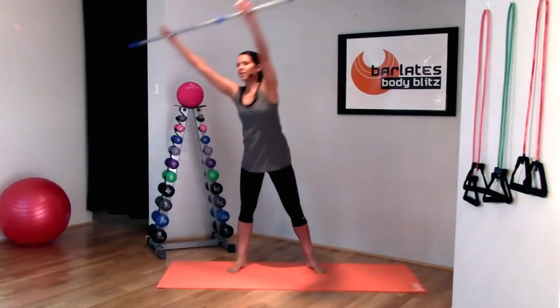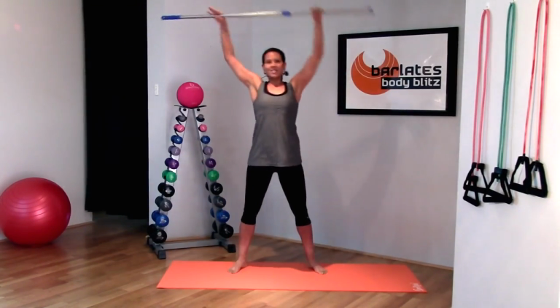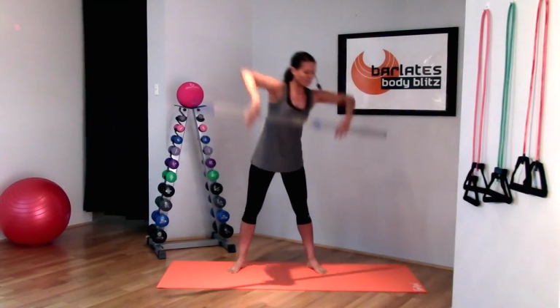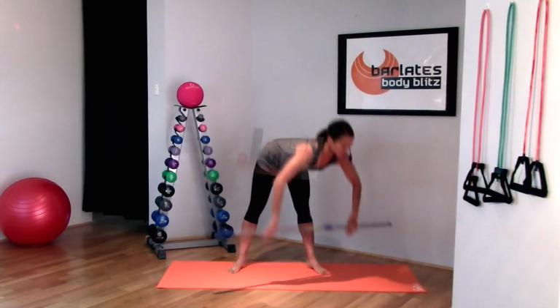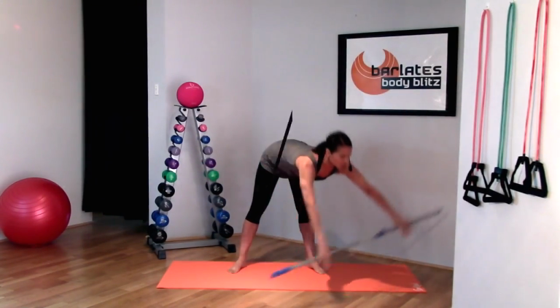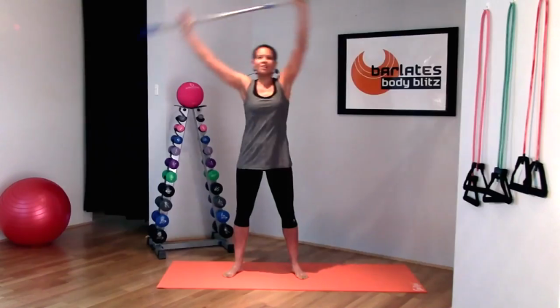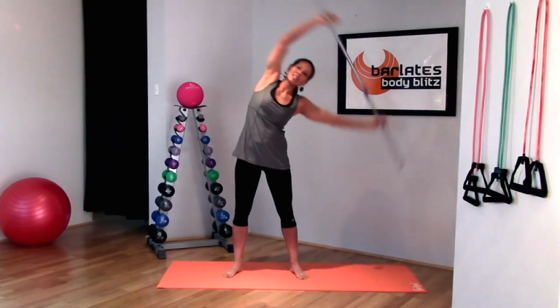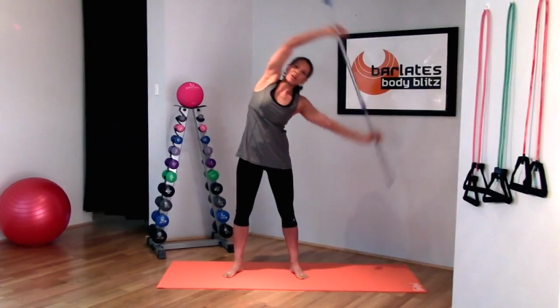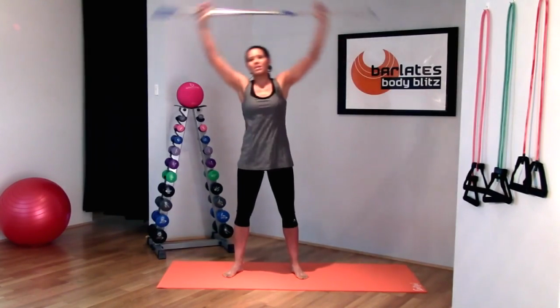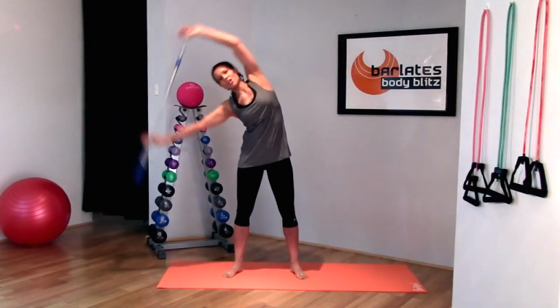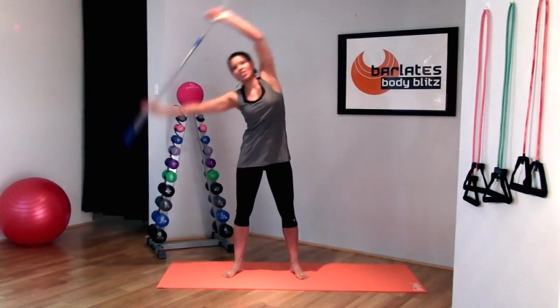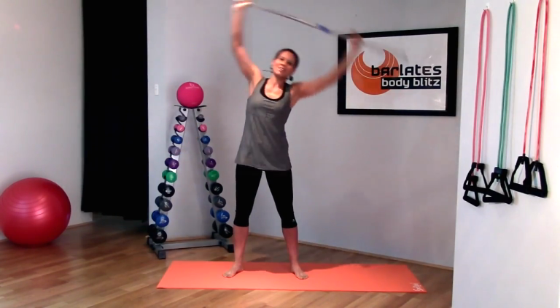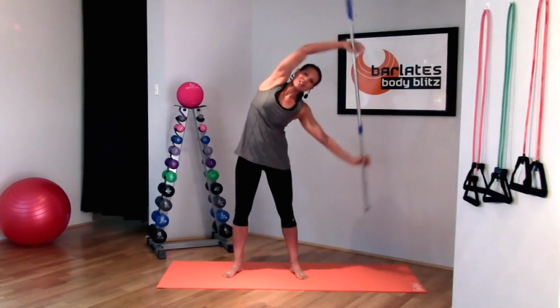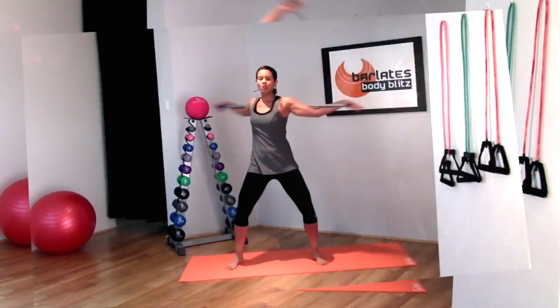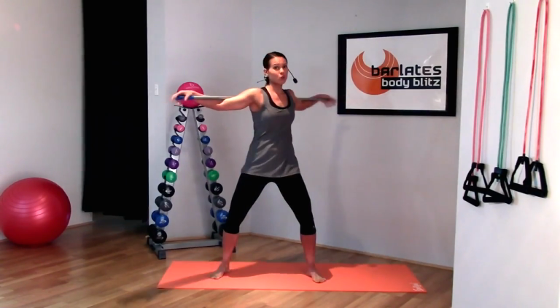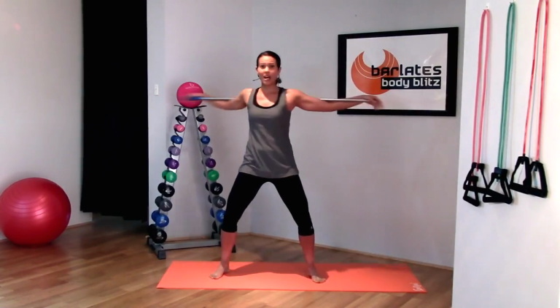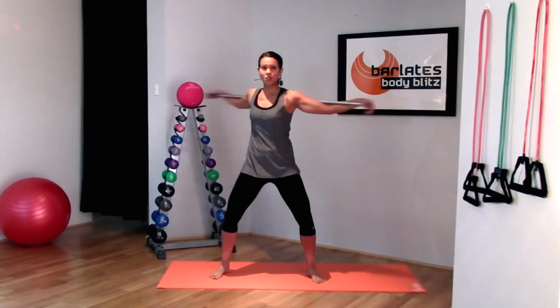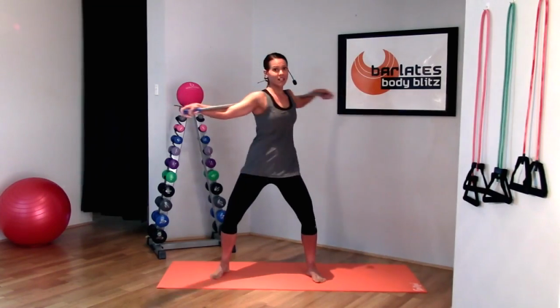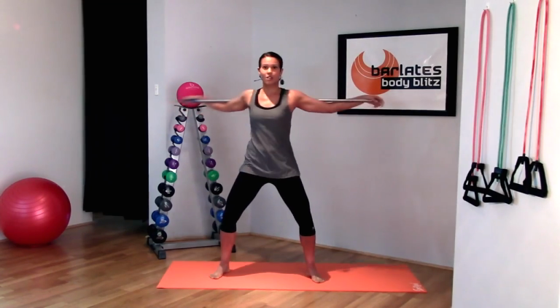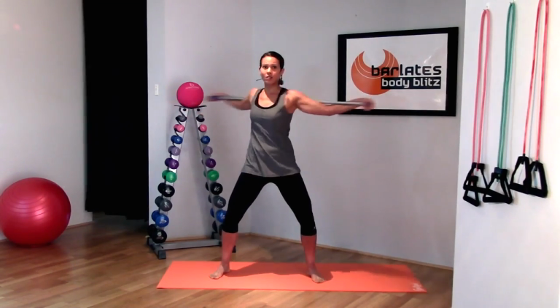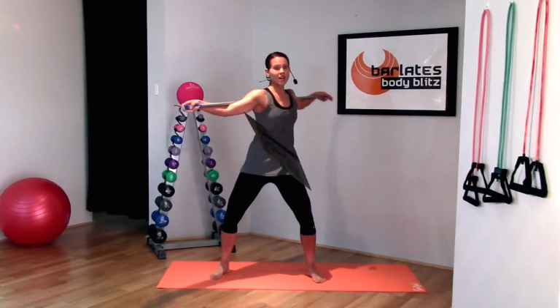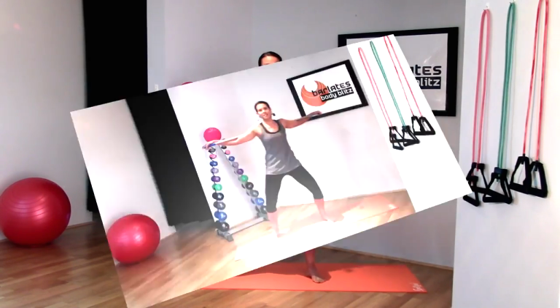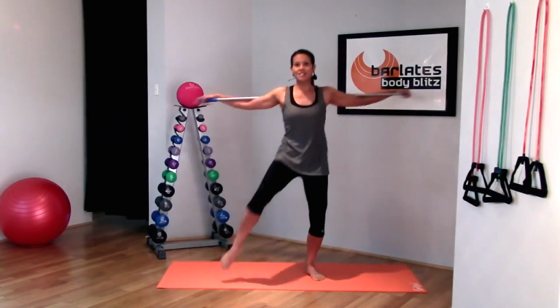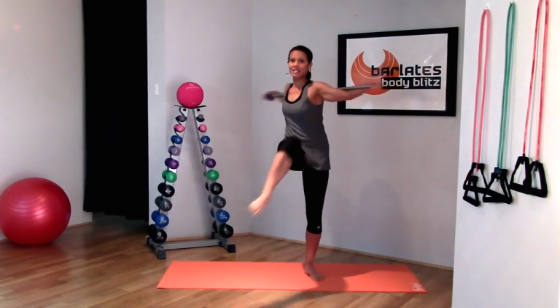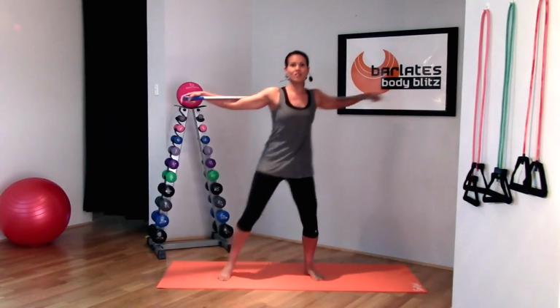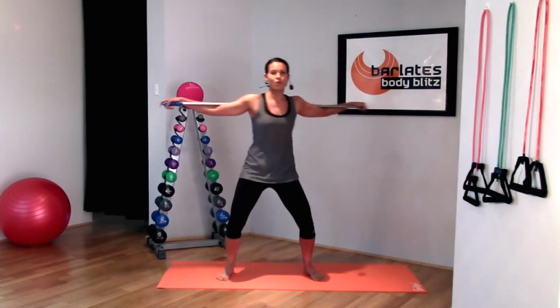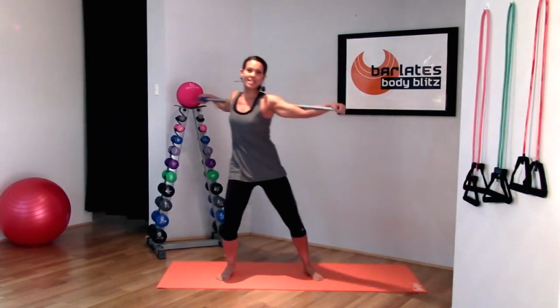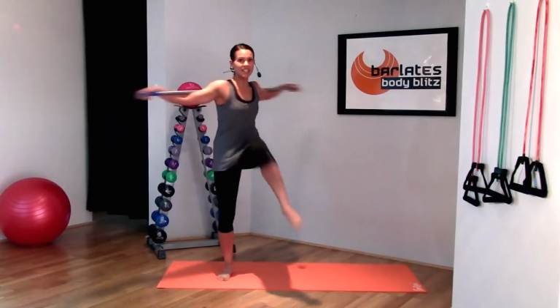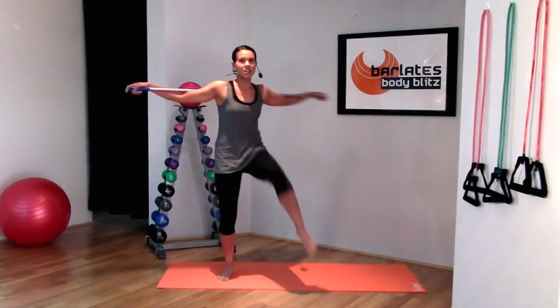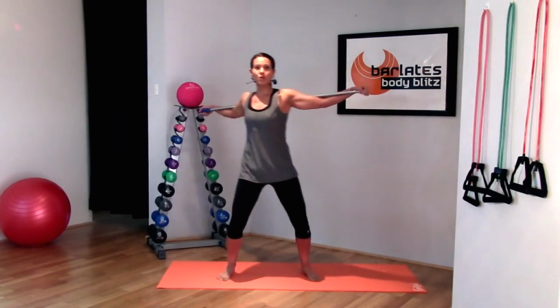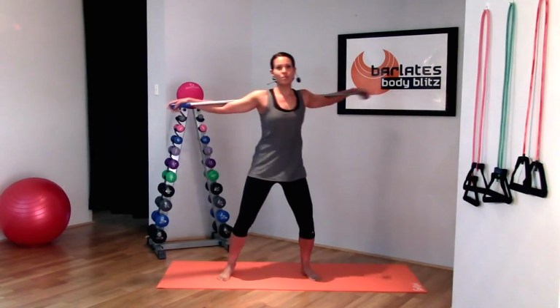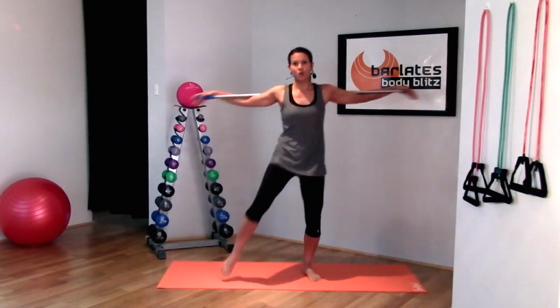Nice deep breaths. Keeping your arms outstretched. Your shoulders relaxed. Your neck nice and long. Sinking down and raising that knee towards the opposite shoulder.